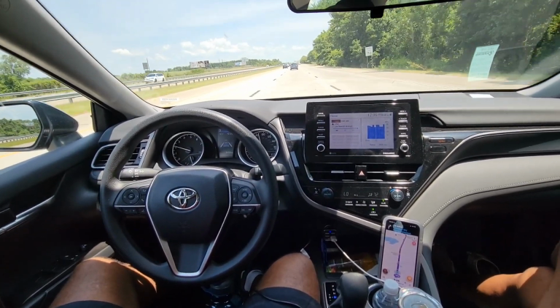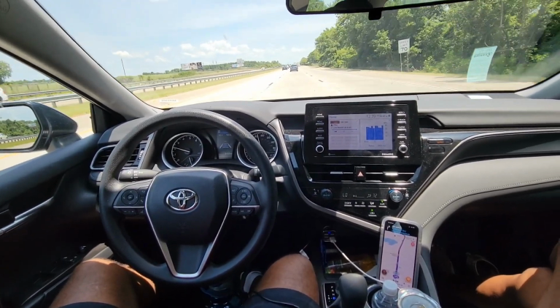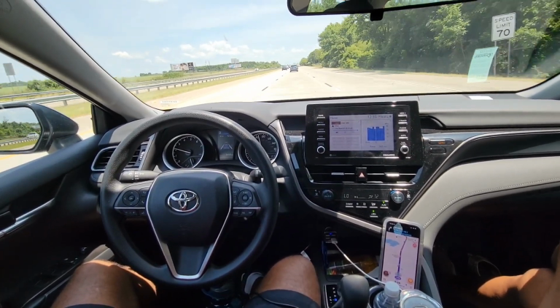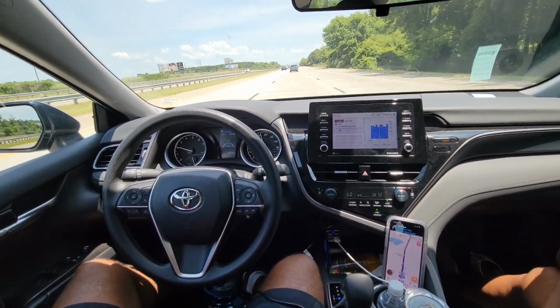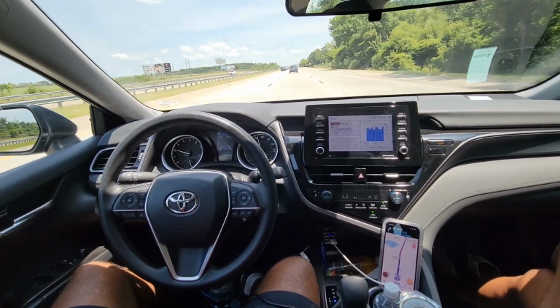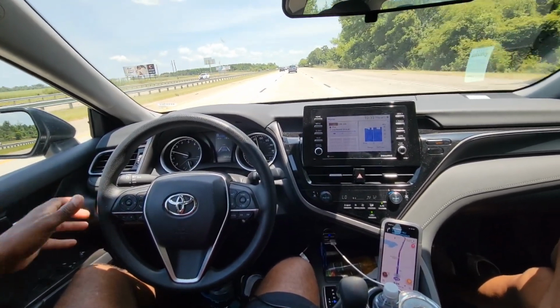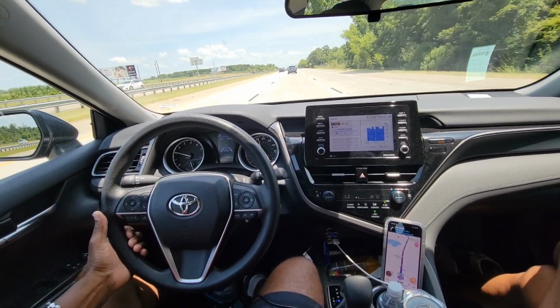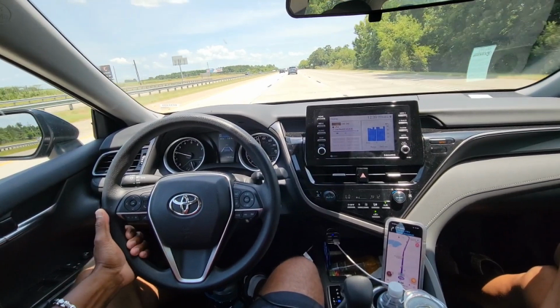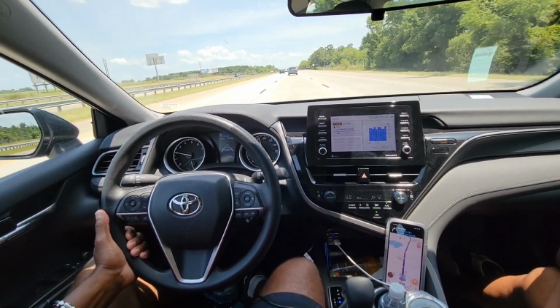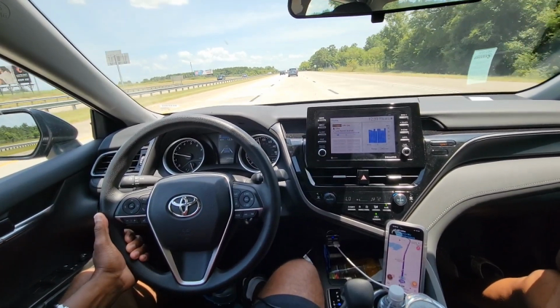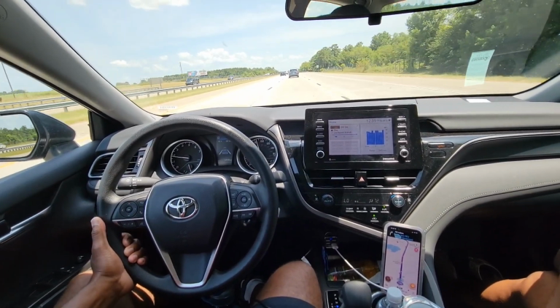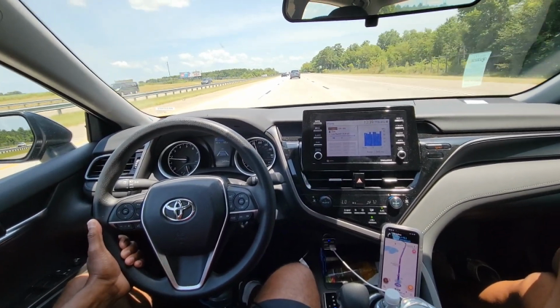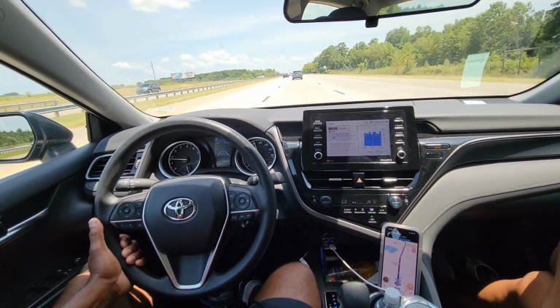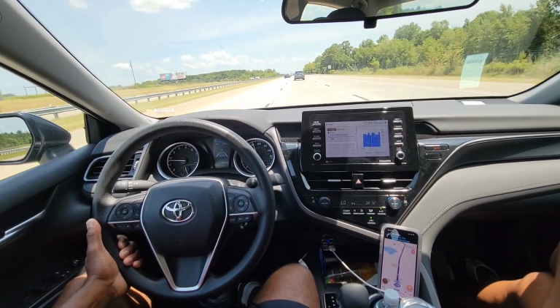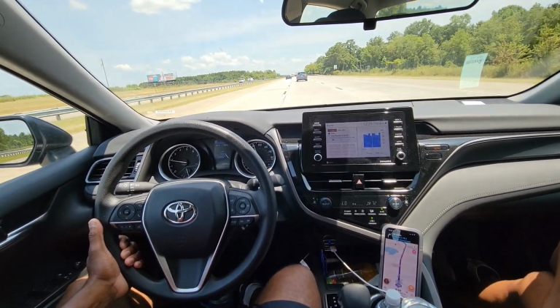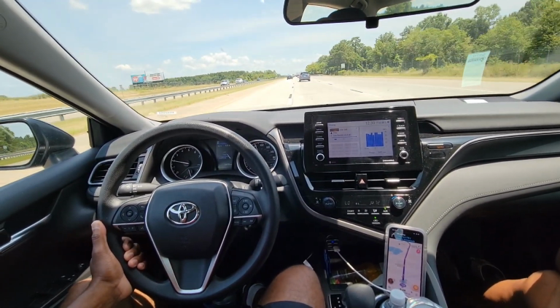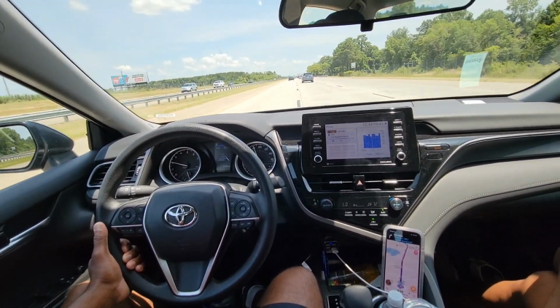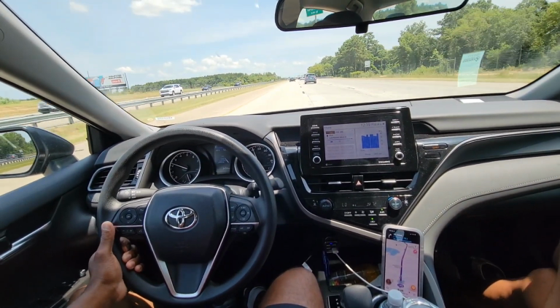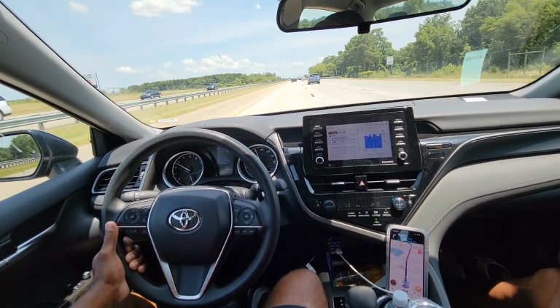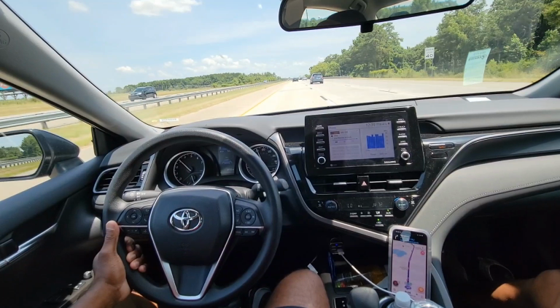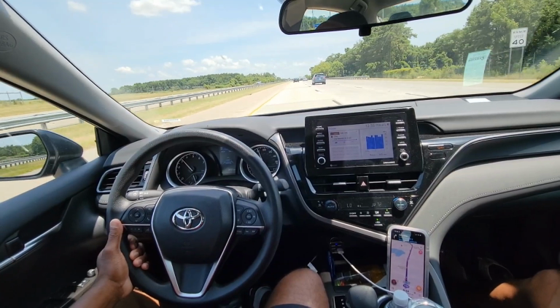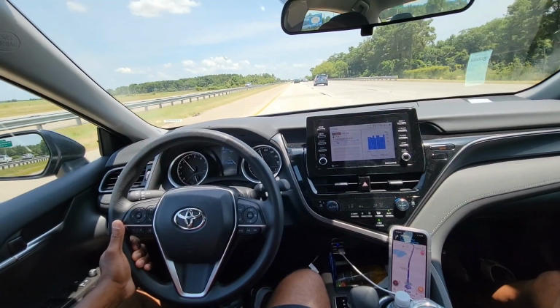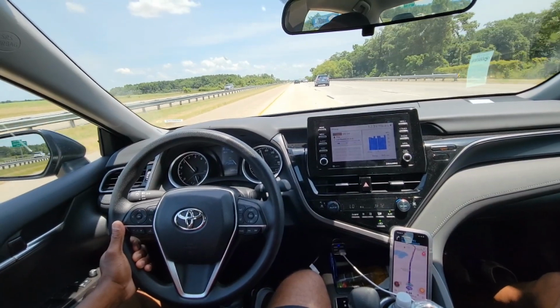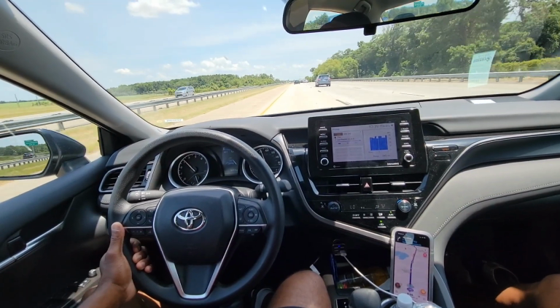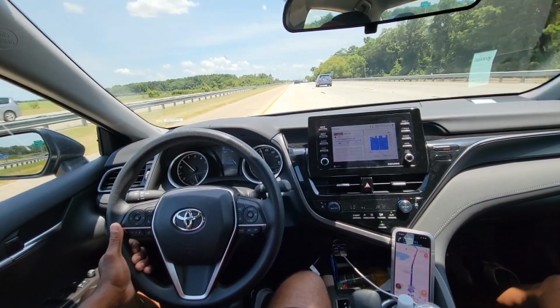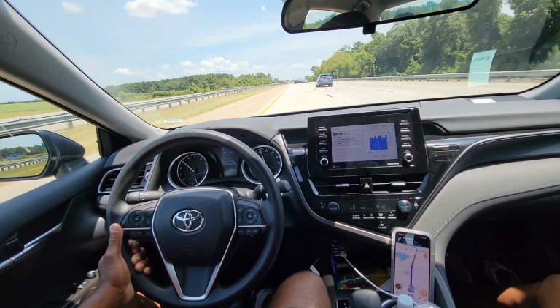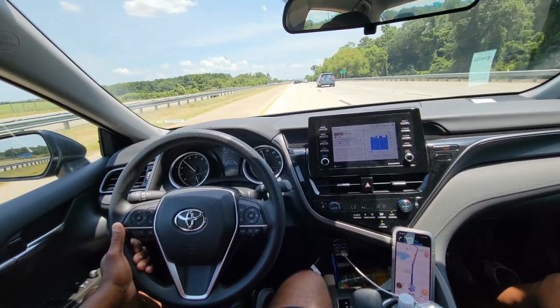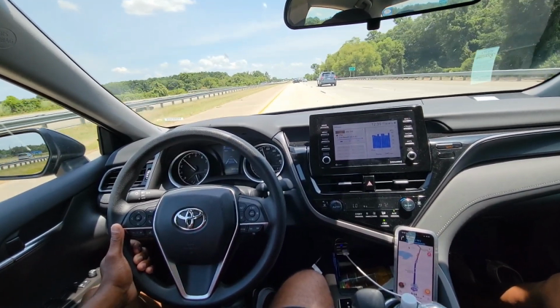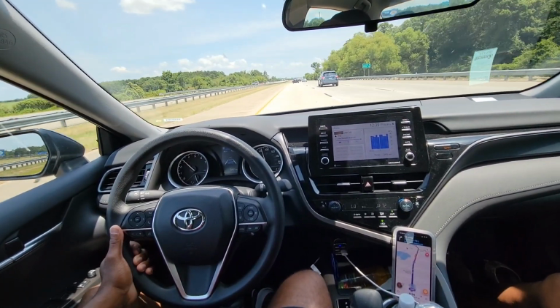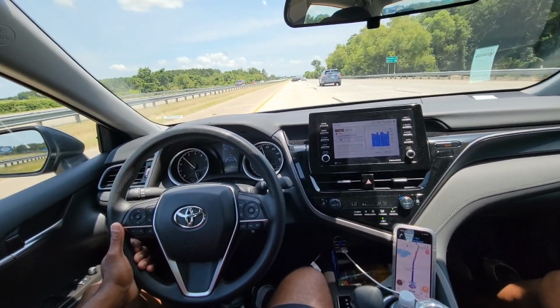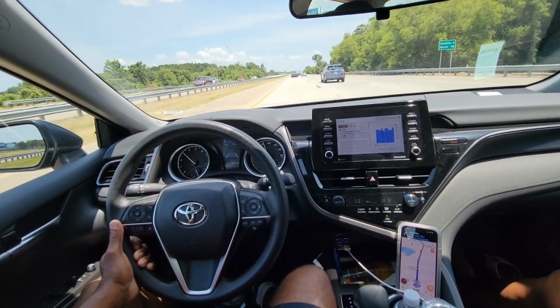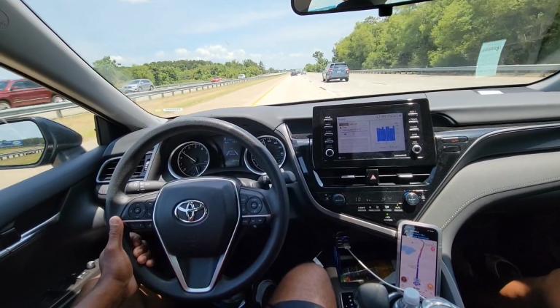Now, it will periodically let you know to touch the wheel and stay active. It just wants to make sure that you're still focused on the road, looking straight ahead, or that it has somewhat of your attention.